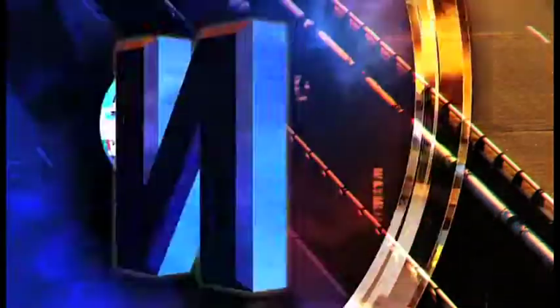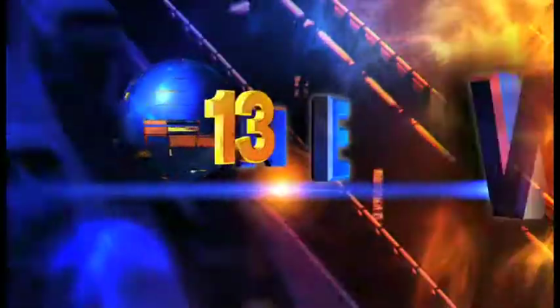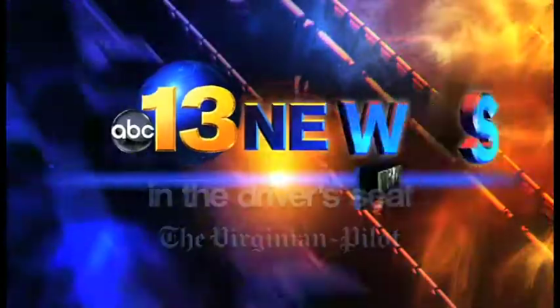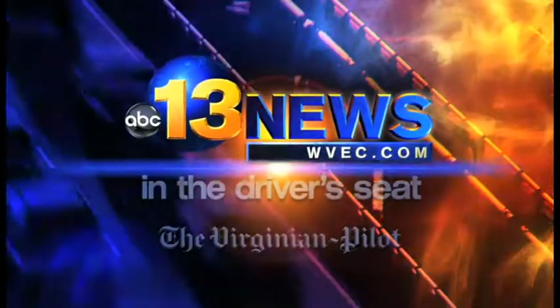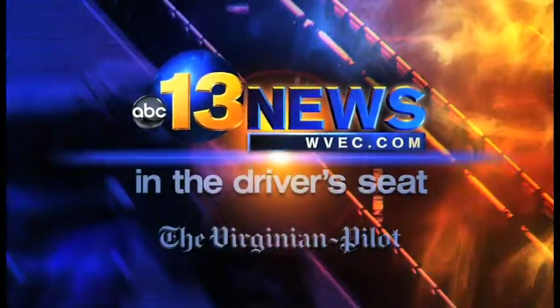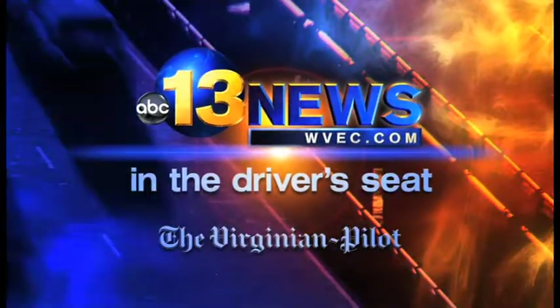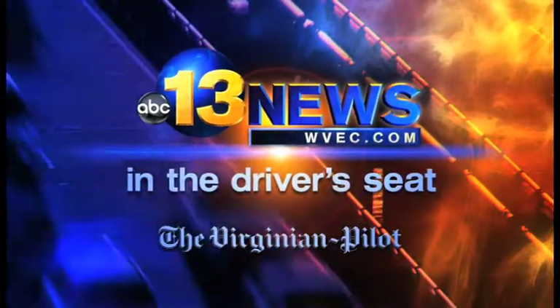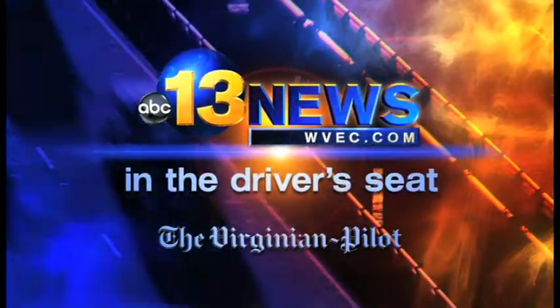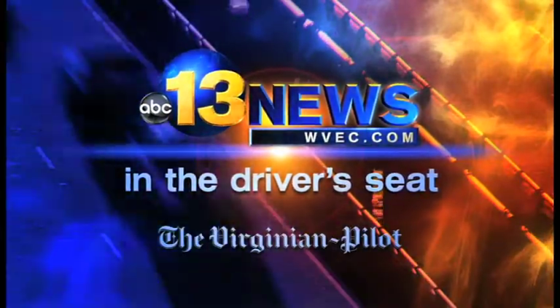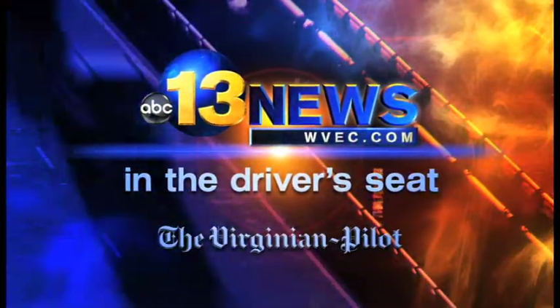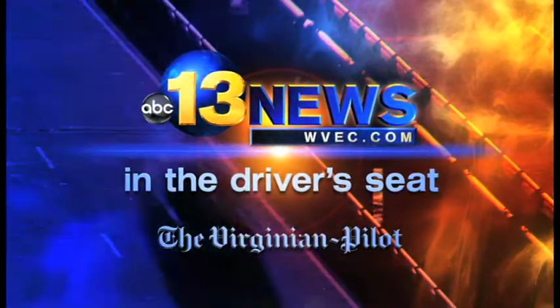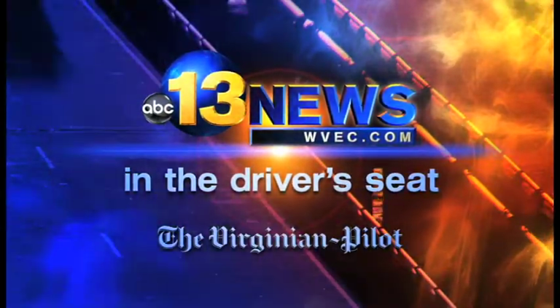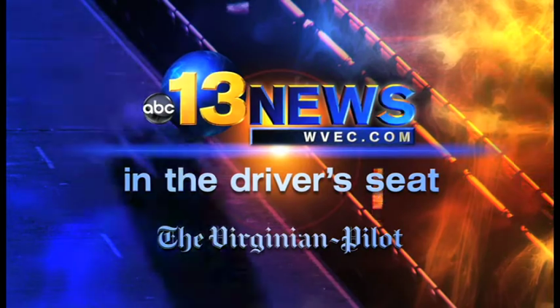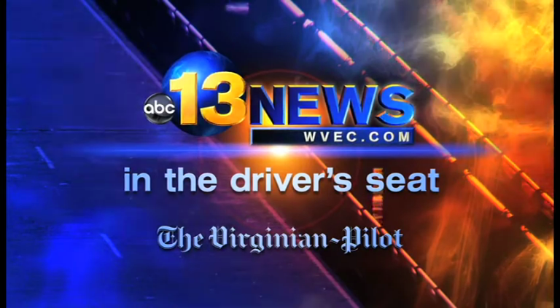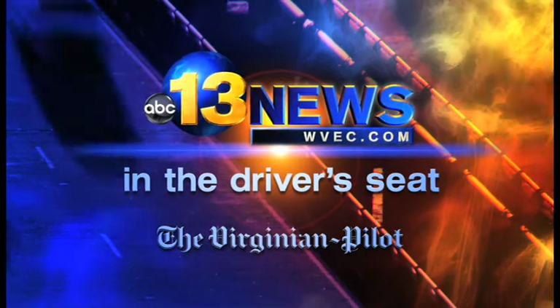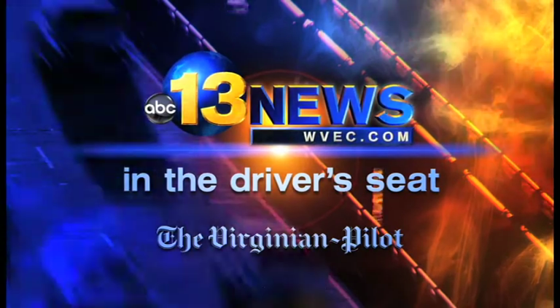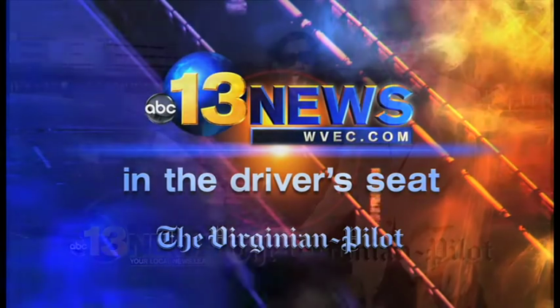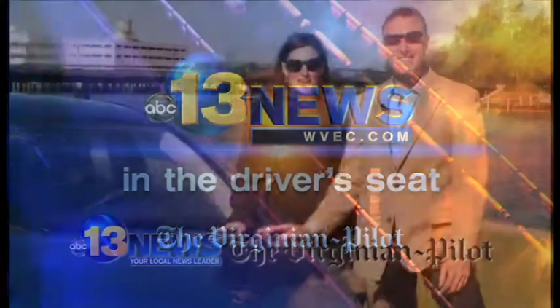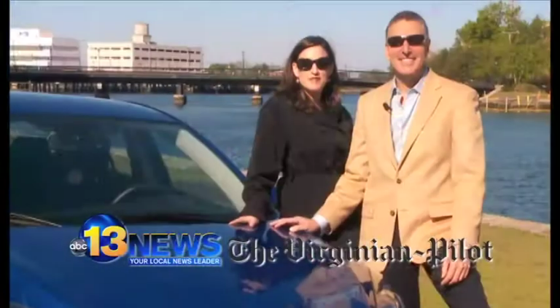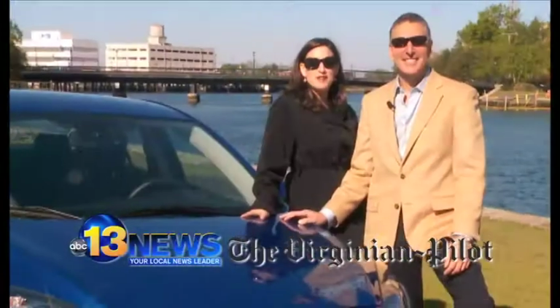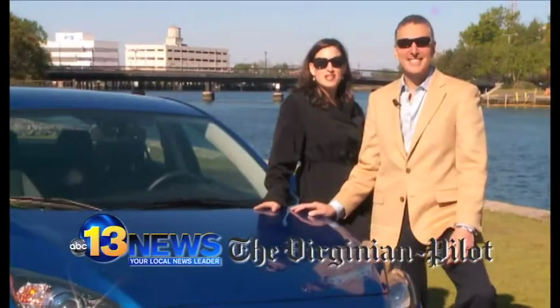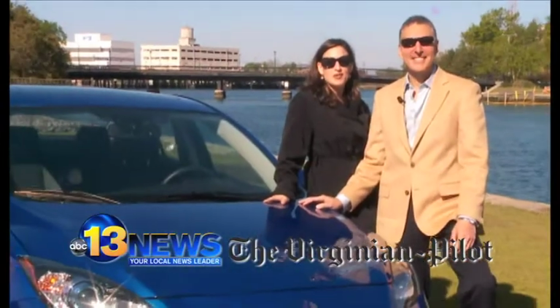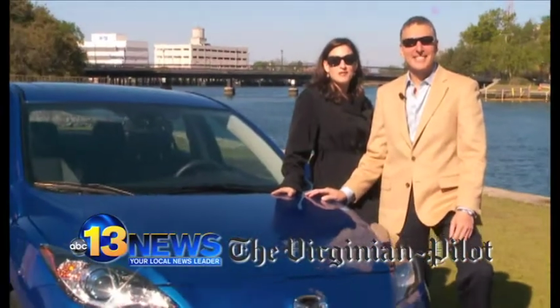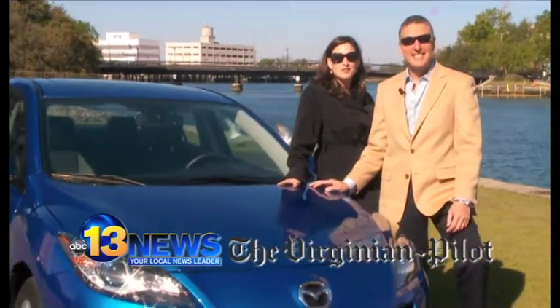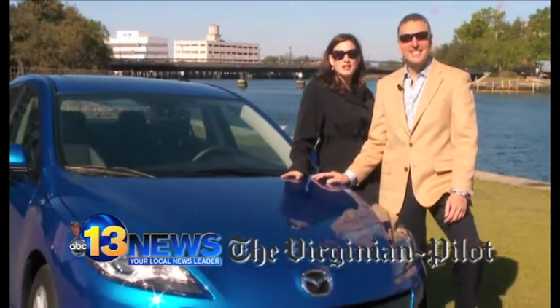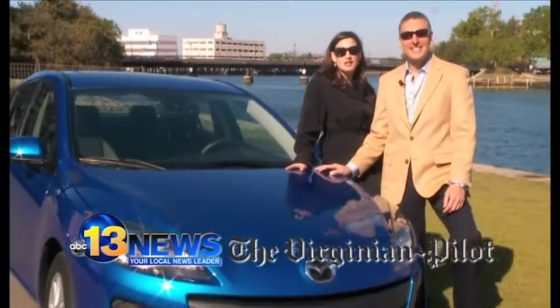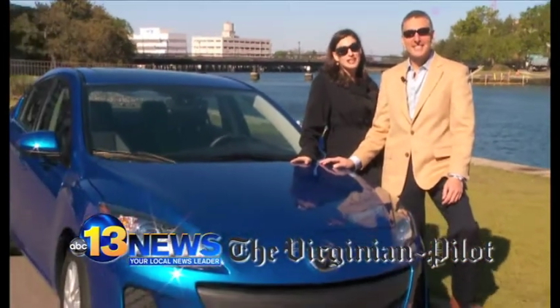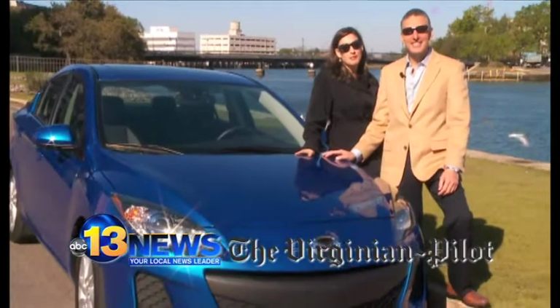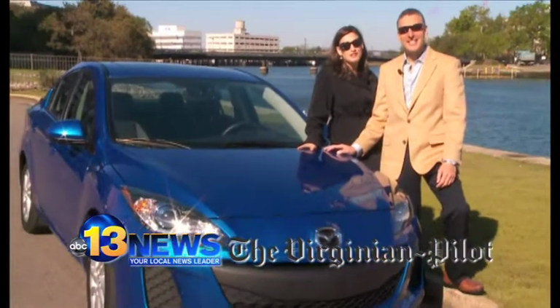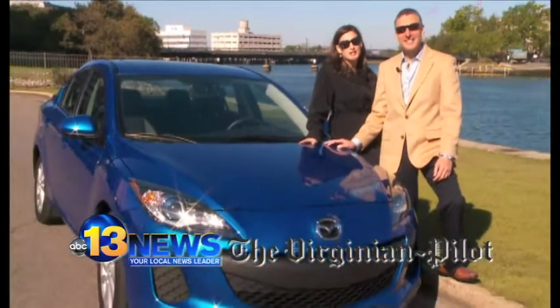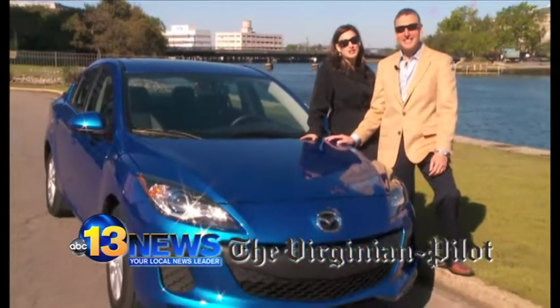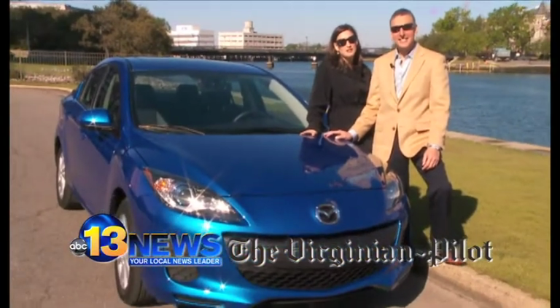From 13 News and the Virginian Pilot, this is In the Driver's Seat. Good morning, Hampton Roads. I'm Vanessa Corey from 13 News Daybreak, here with my colleague Larry Prince of the Virginian Pilot Drive Section.